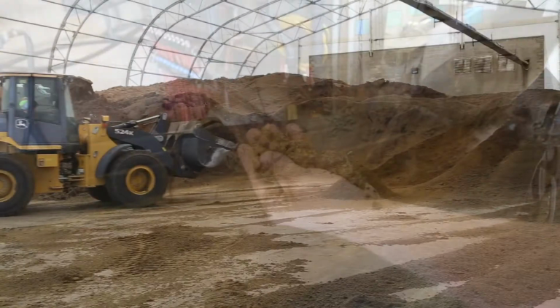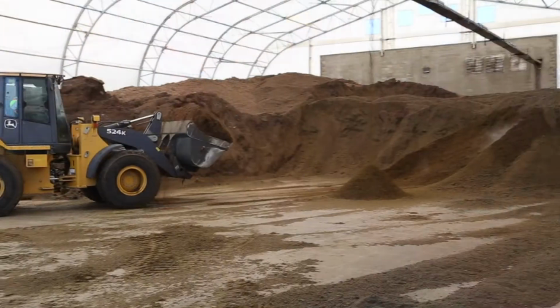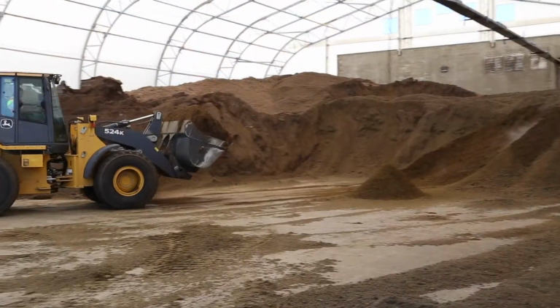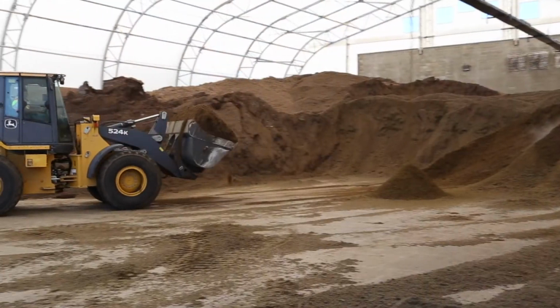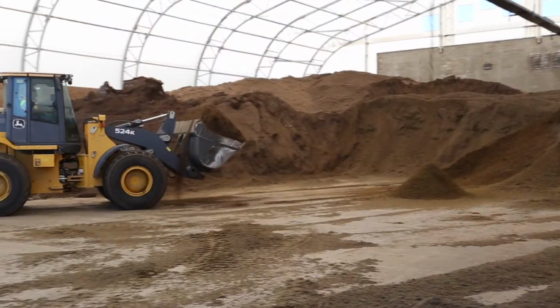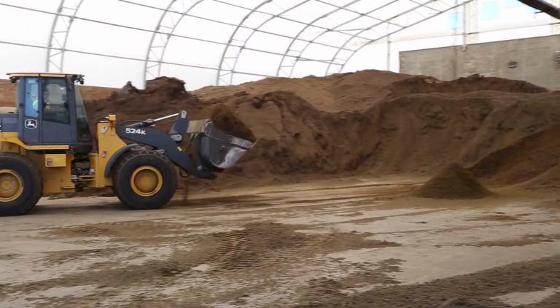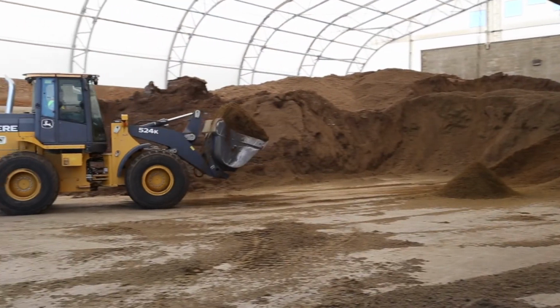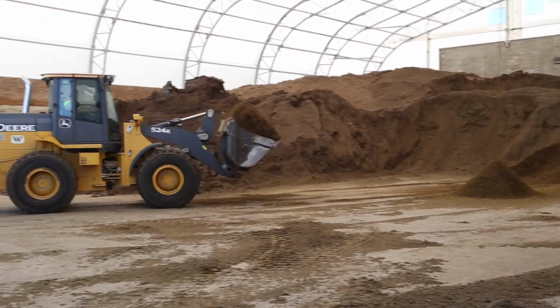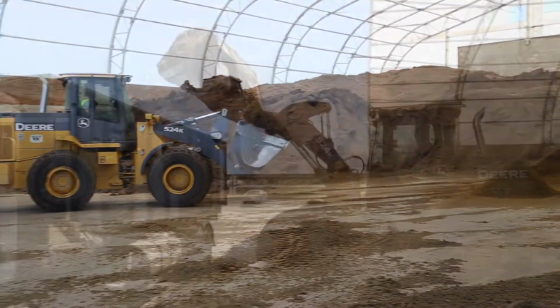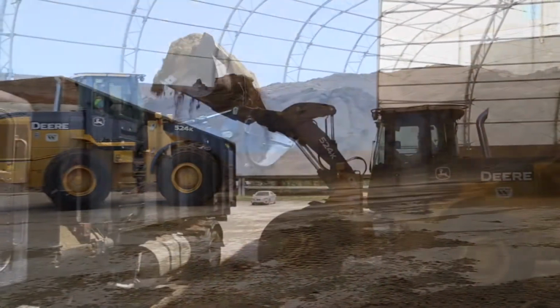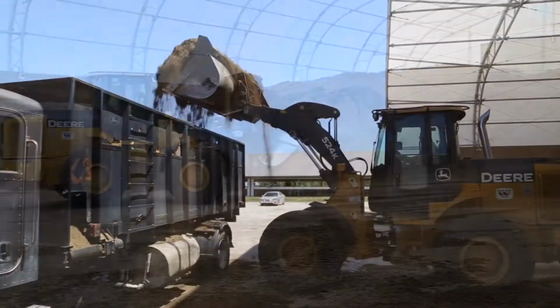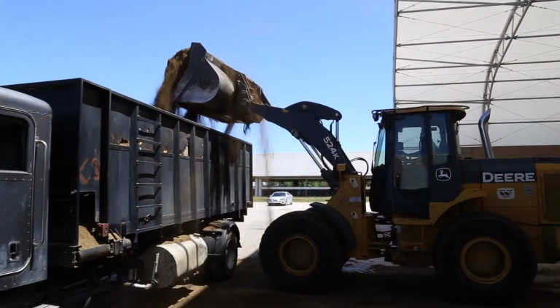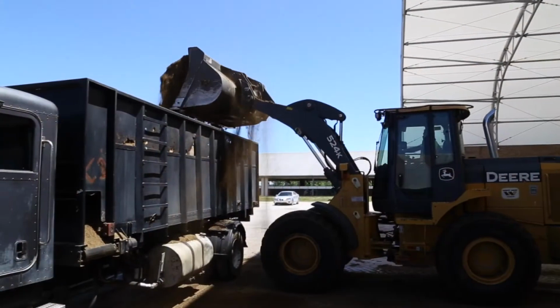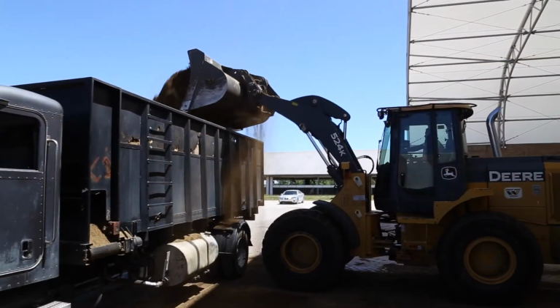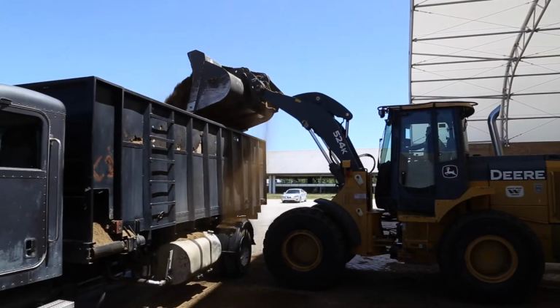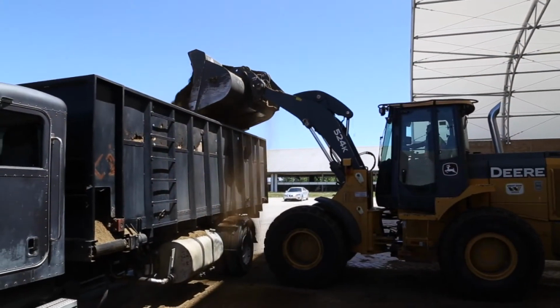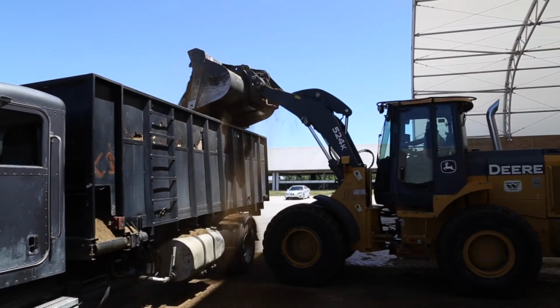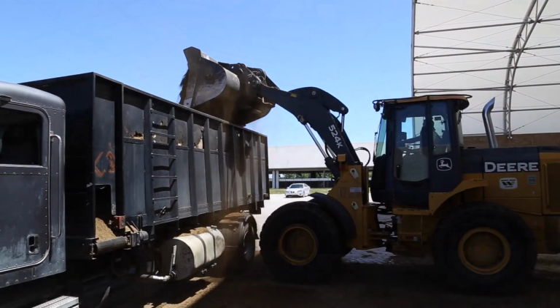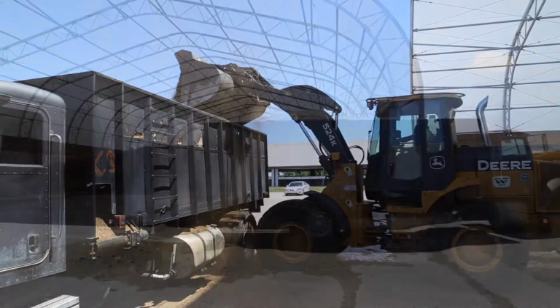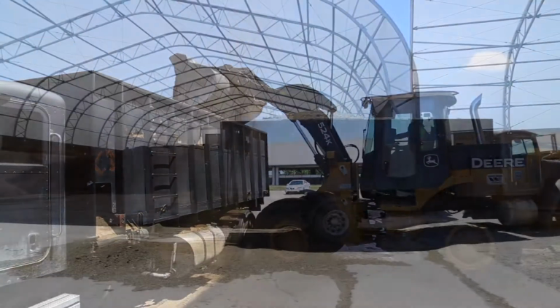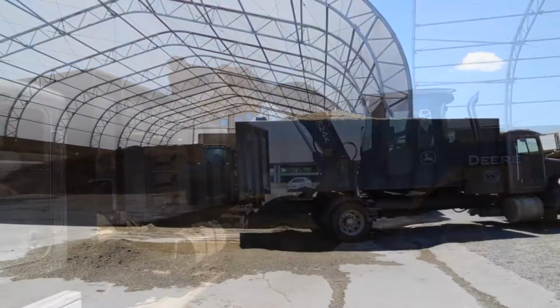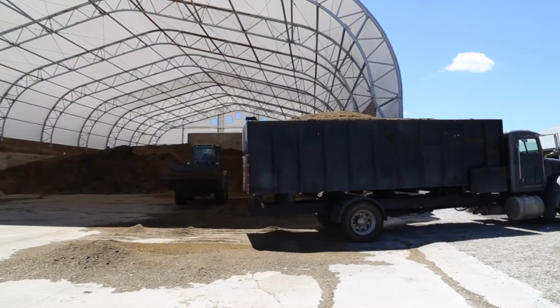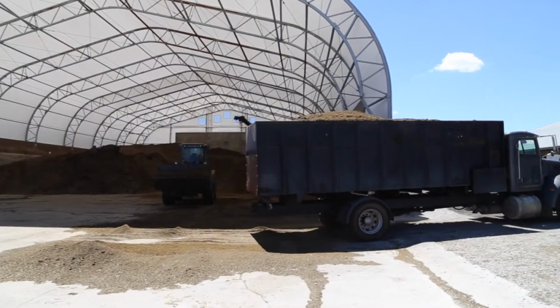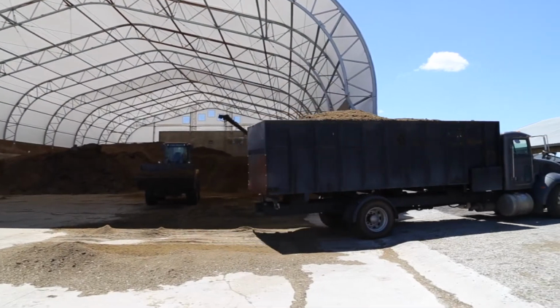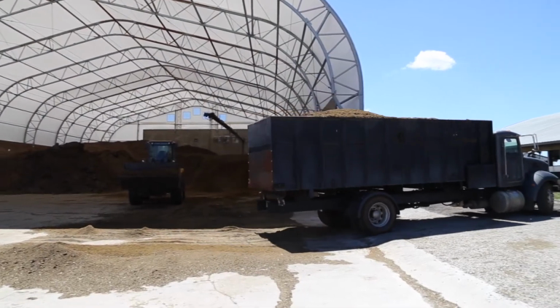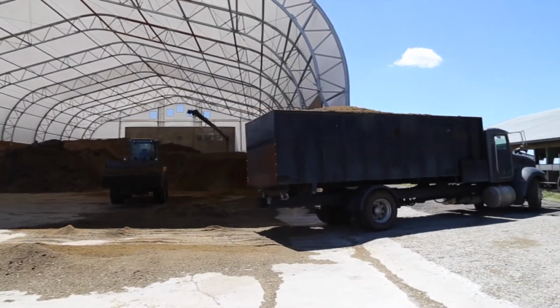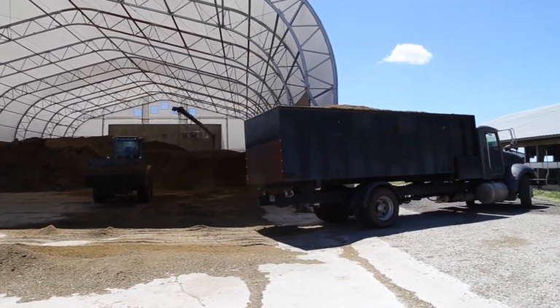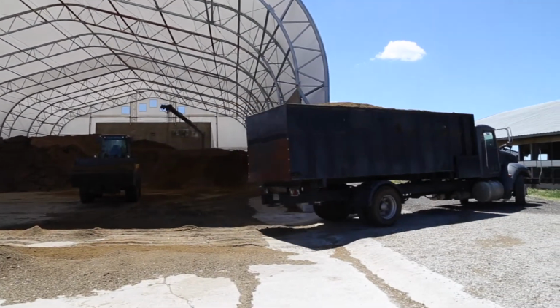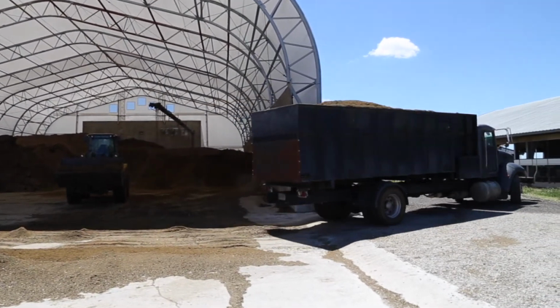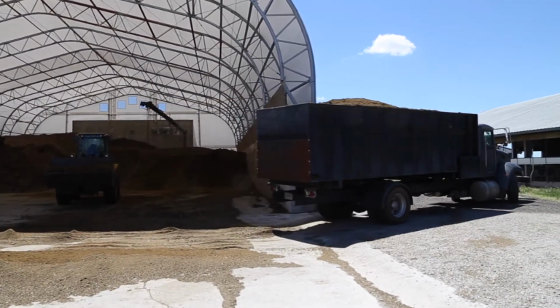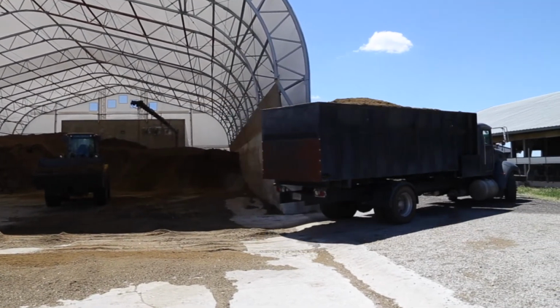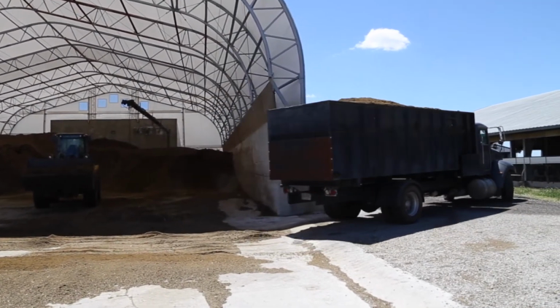The Trident bedding recovery system has processed manure that is now high quality bedding material and is ready for immediate use in the barn.